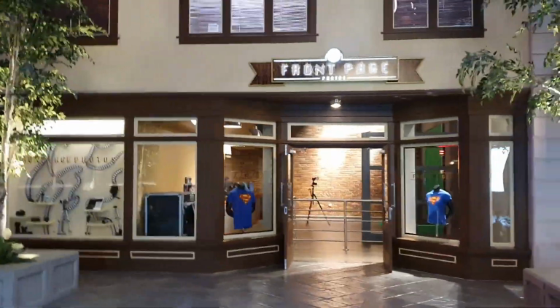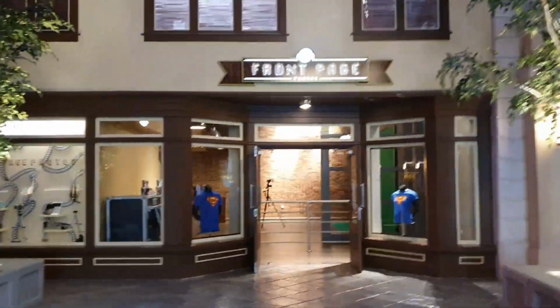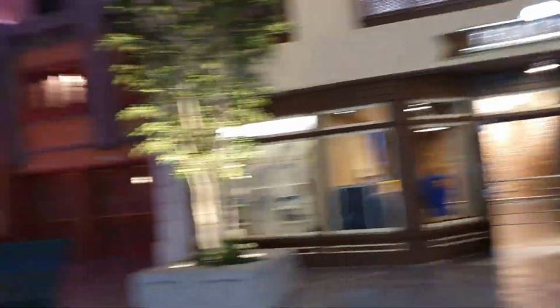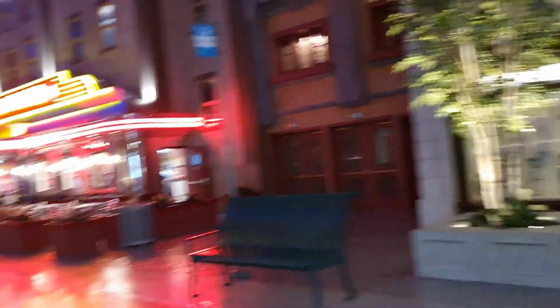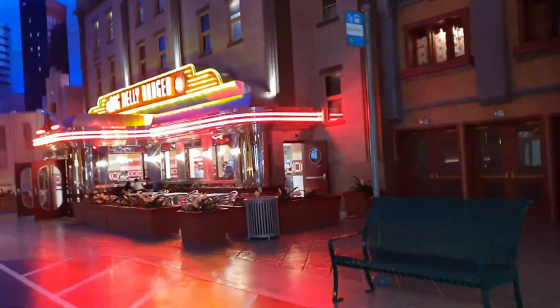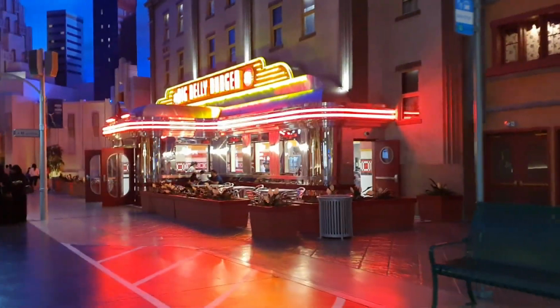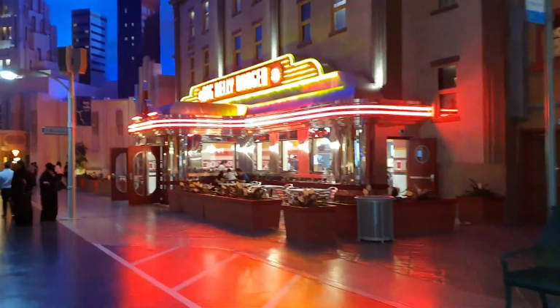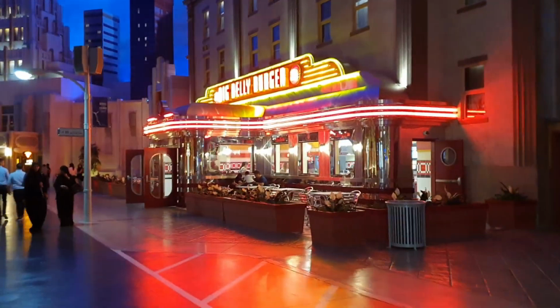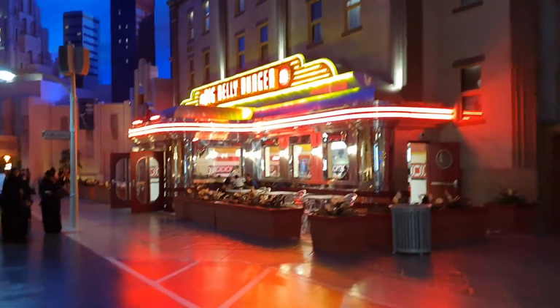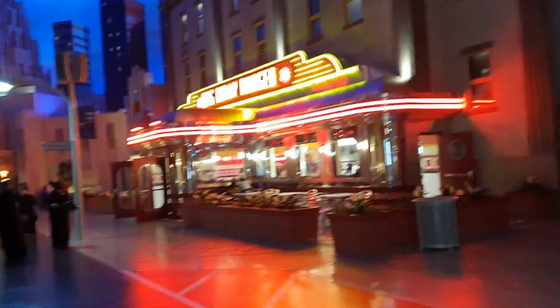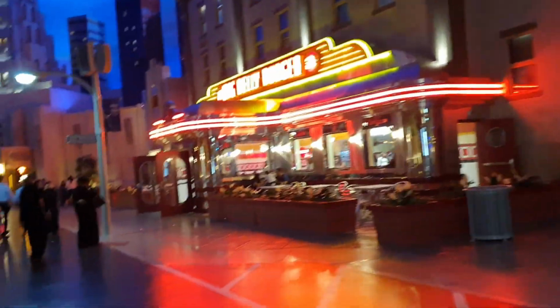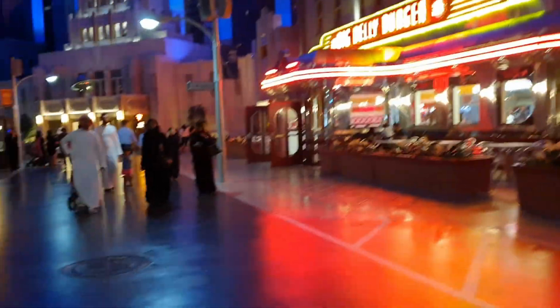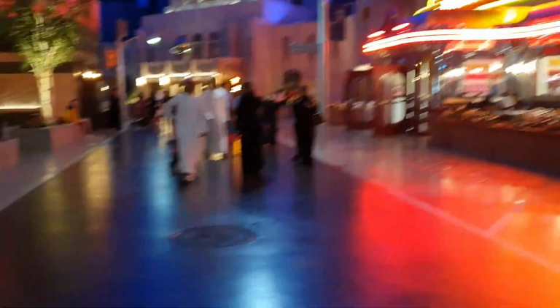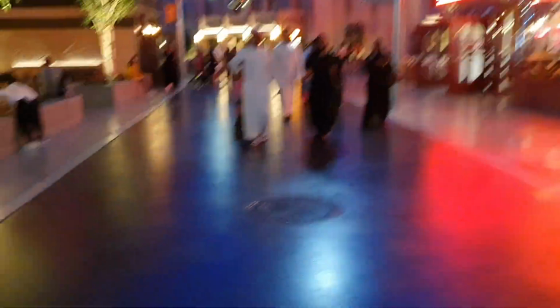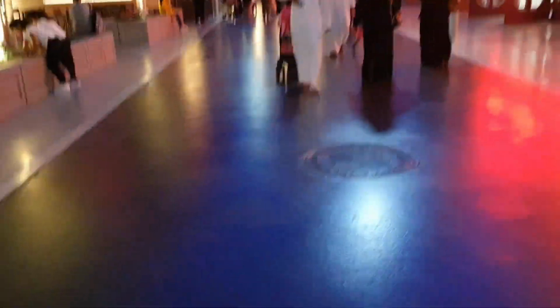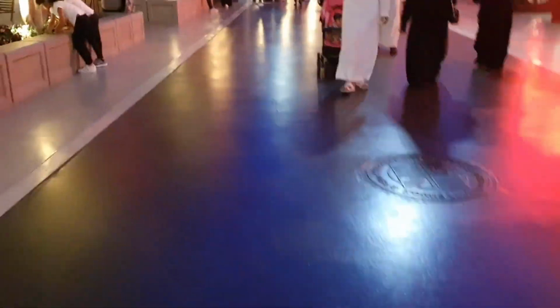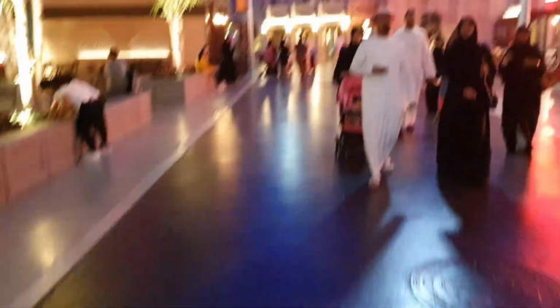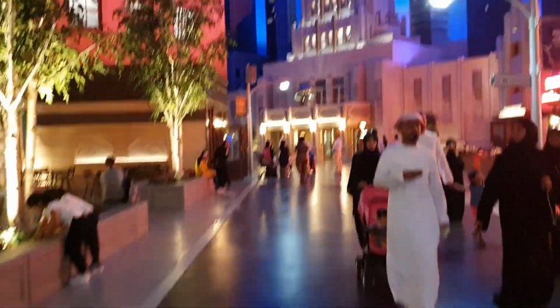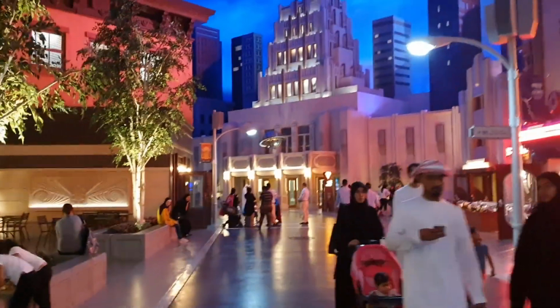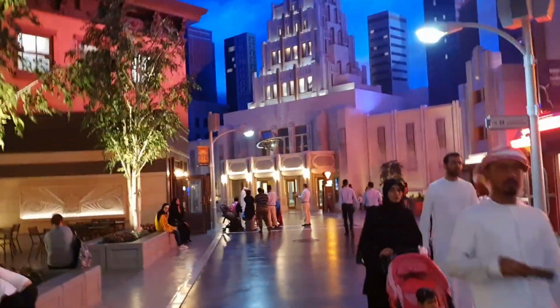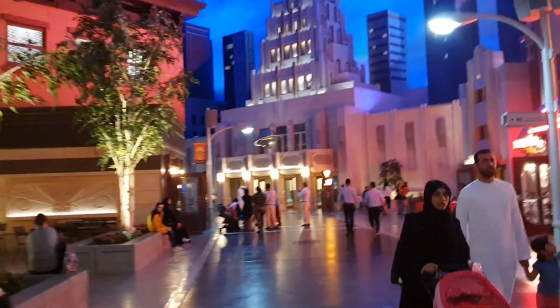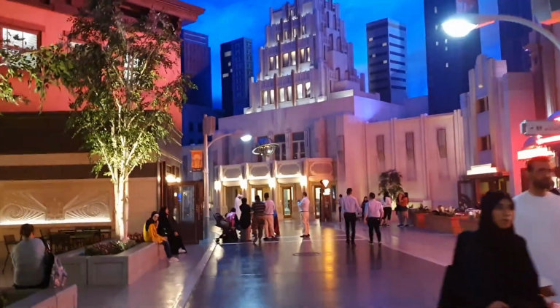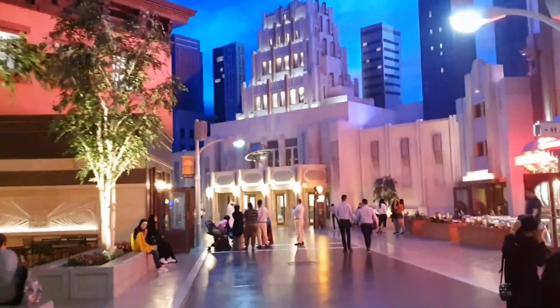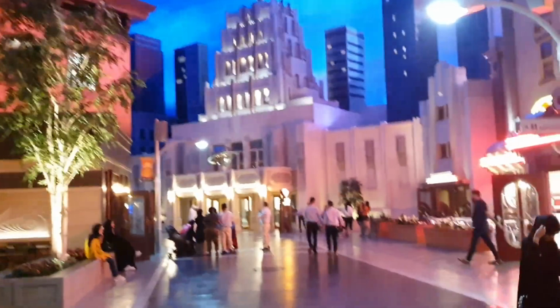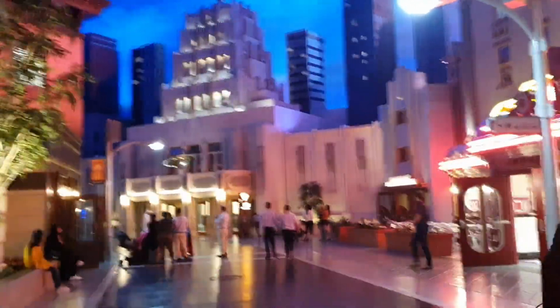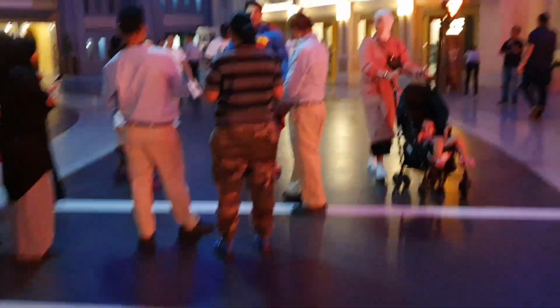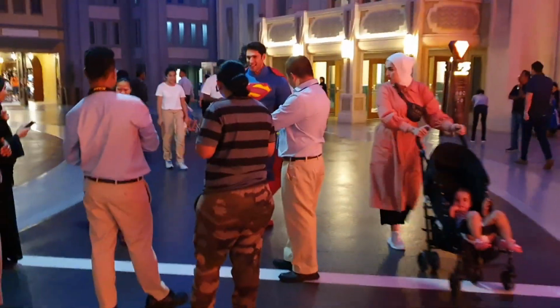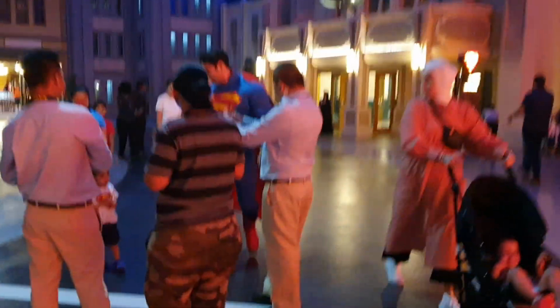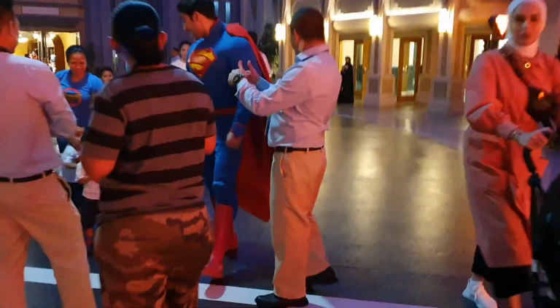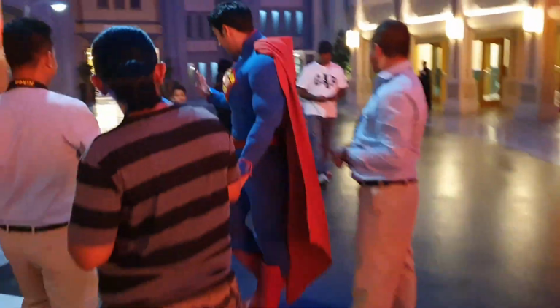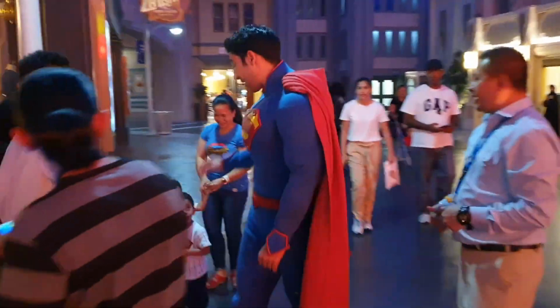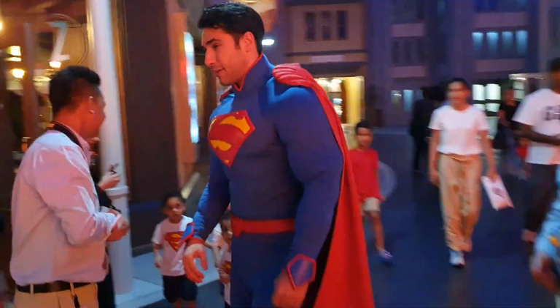Battle for Metropolis is the third 3D experience in this park. Here you stand in a hall and watch heroes on a 360-degree screen saving their city. Hello, Superman!